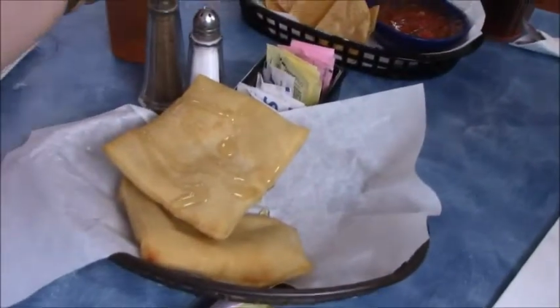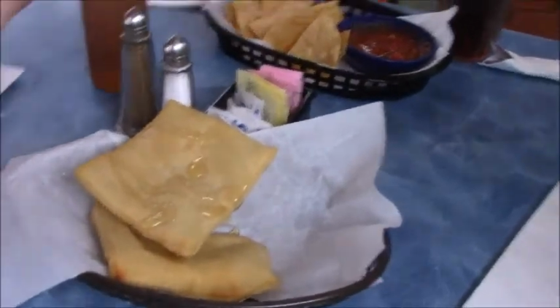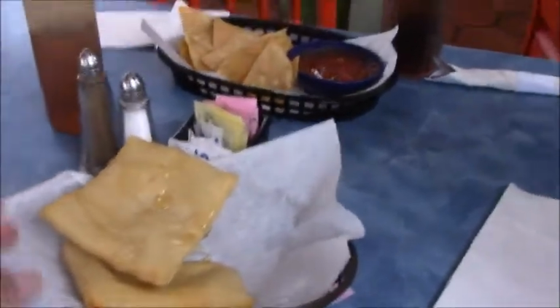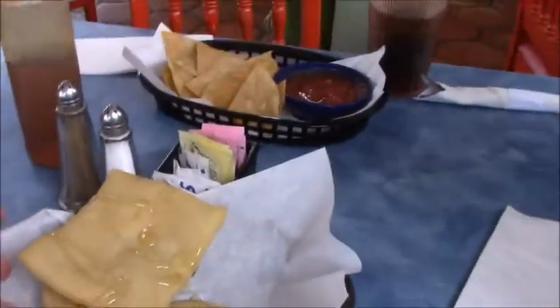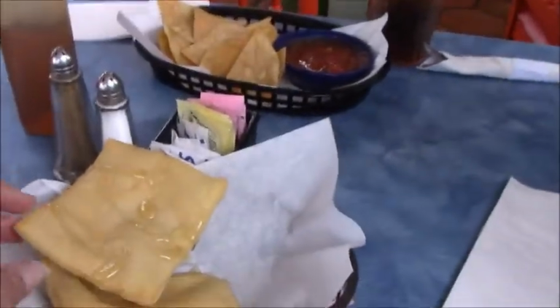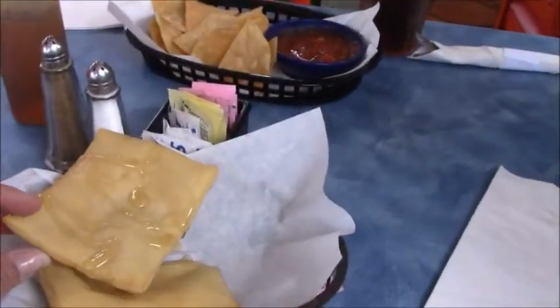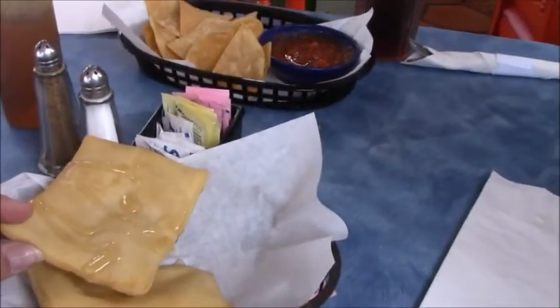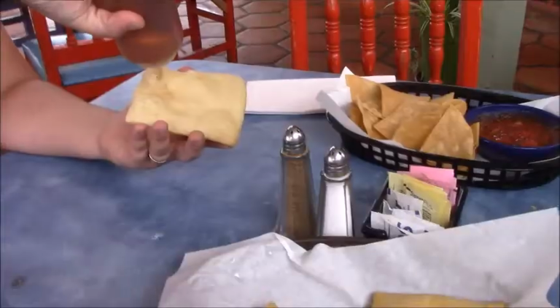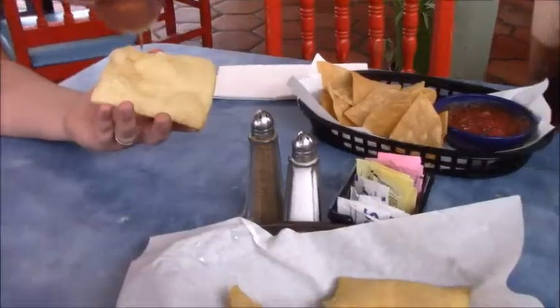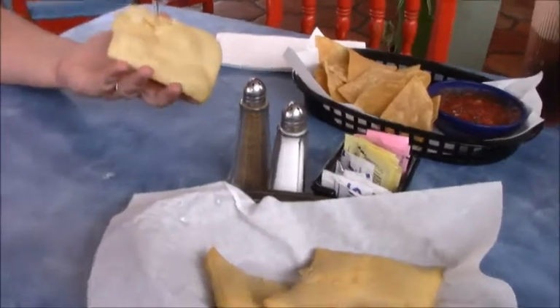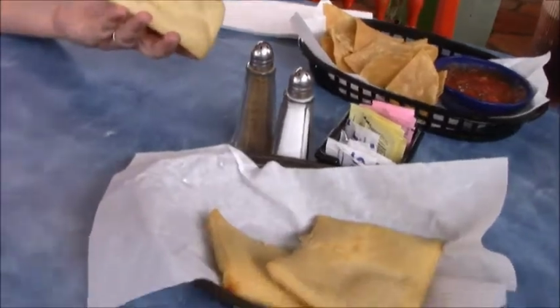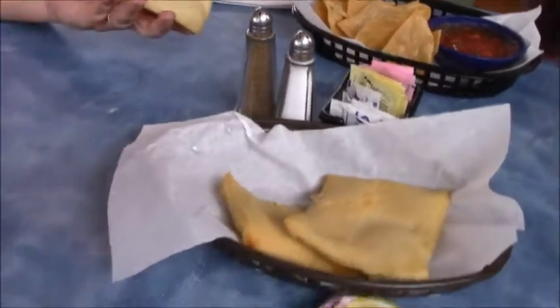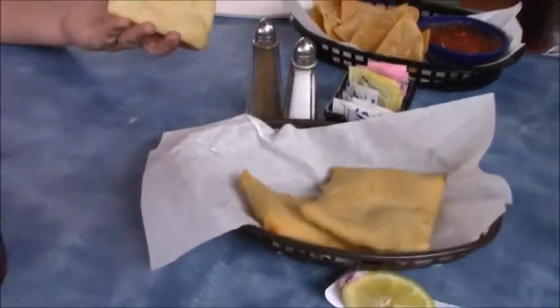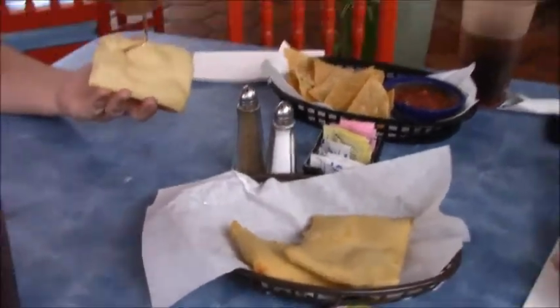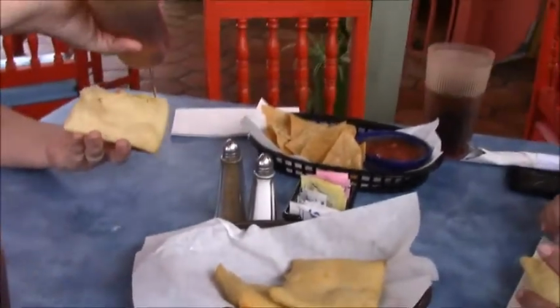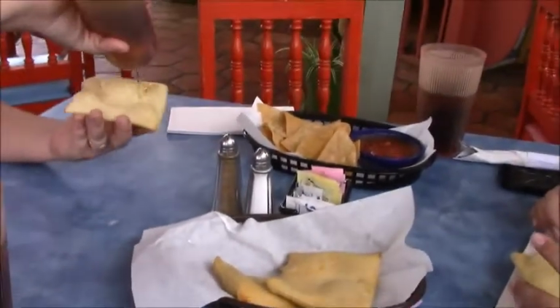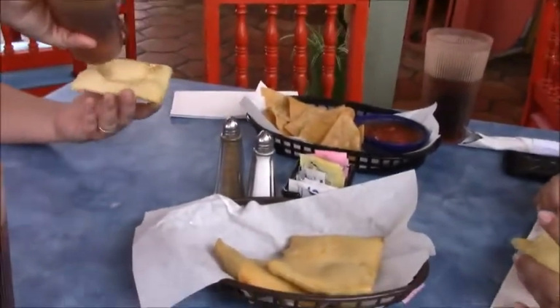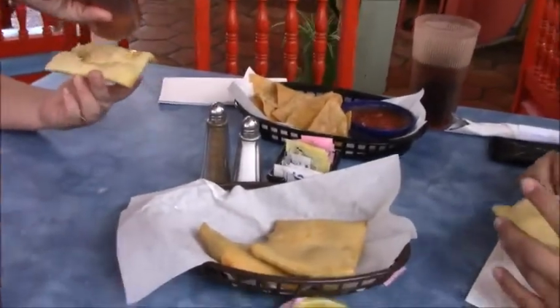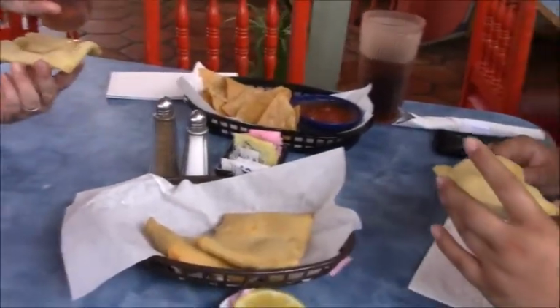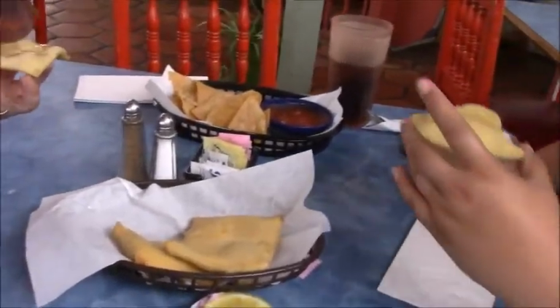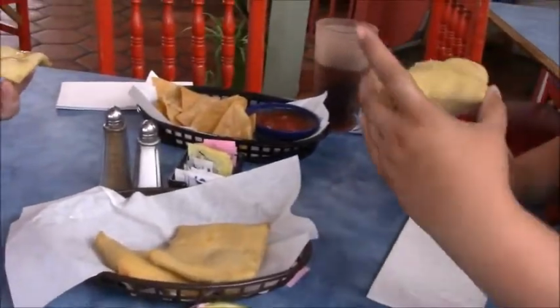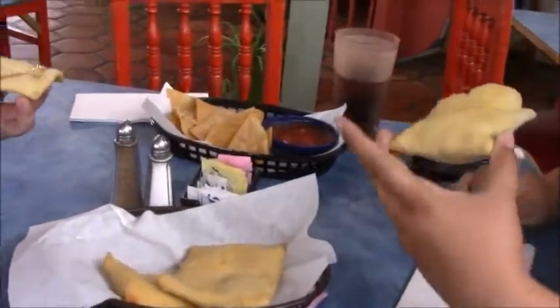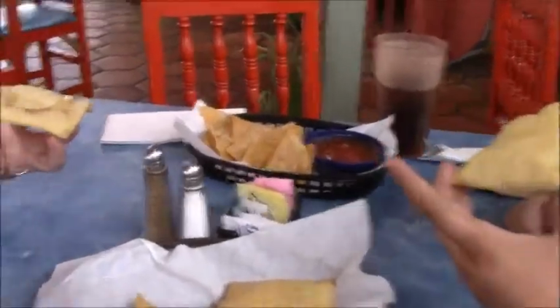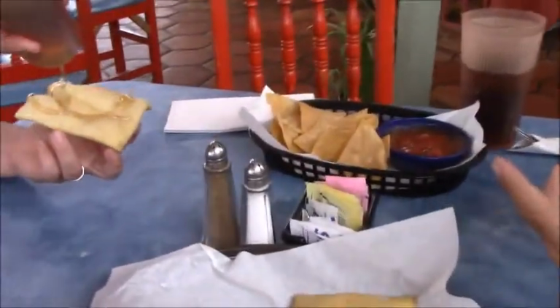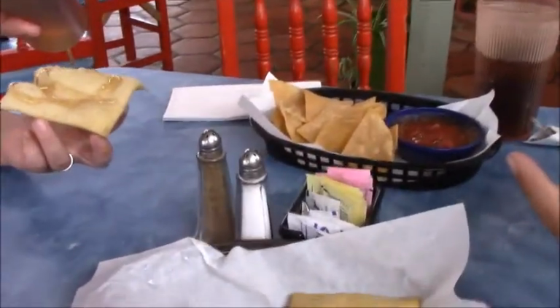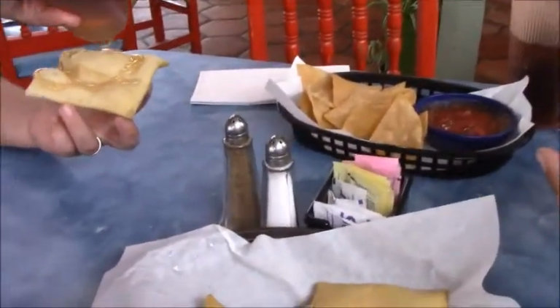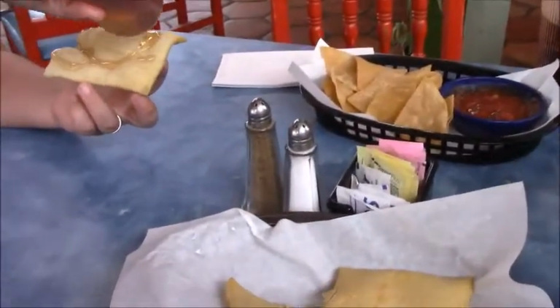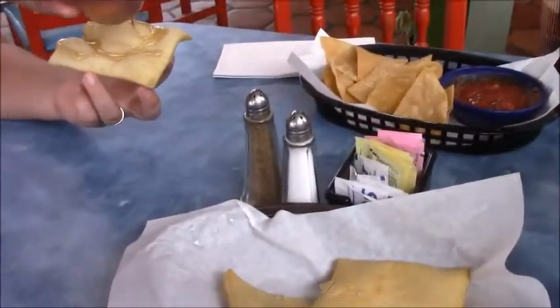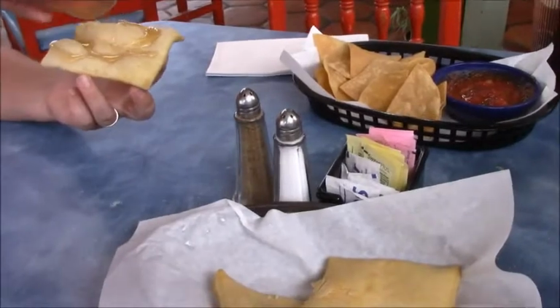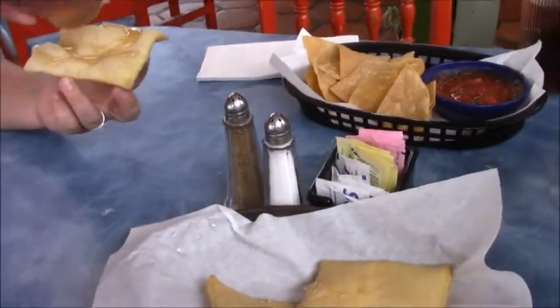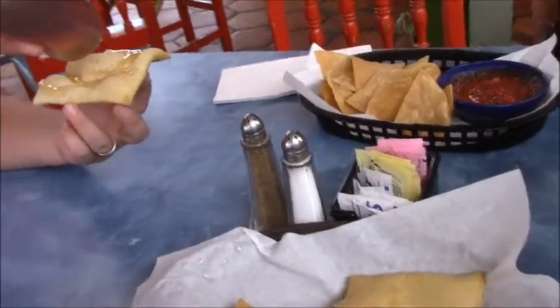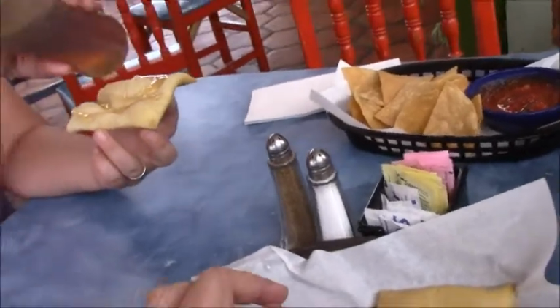Sopaipillas. Honey is kind of the traditional way to eat them. But then you can also do a stuffed sopaipilla where they fill it — it's kind of like a taco.